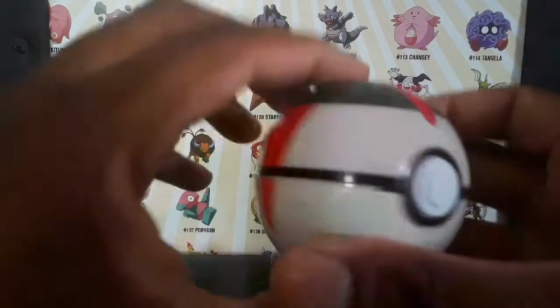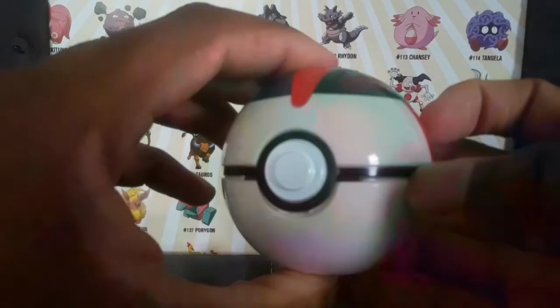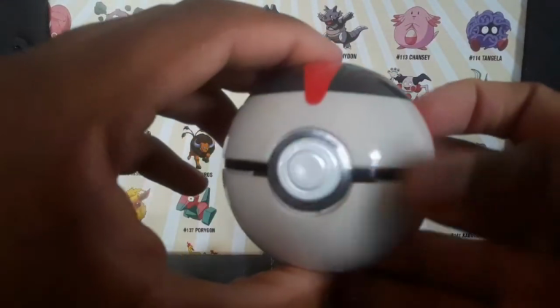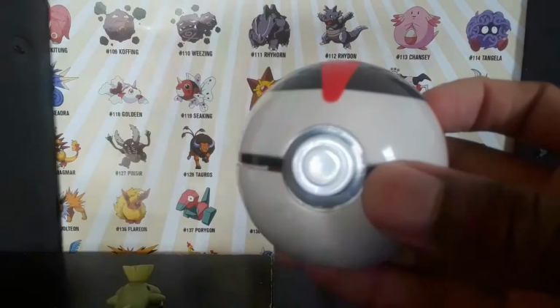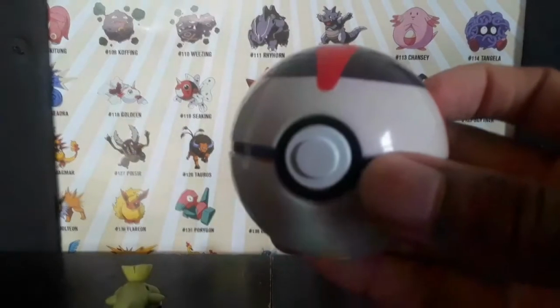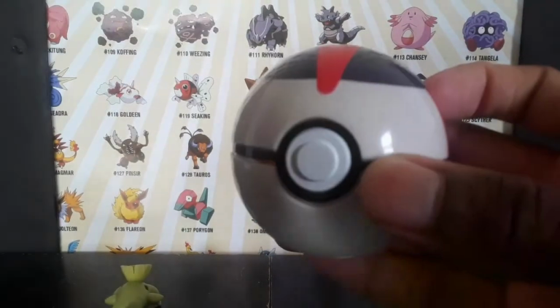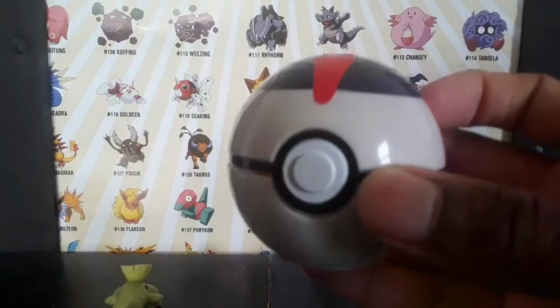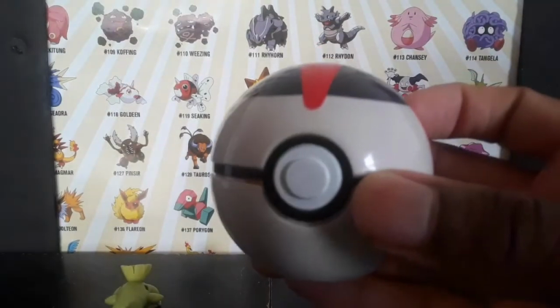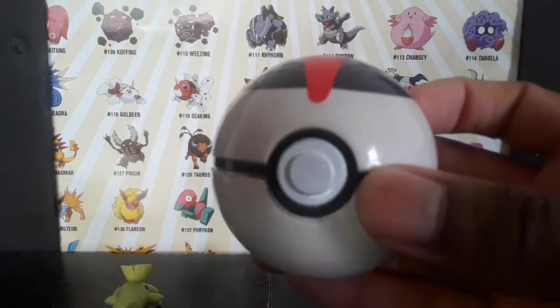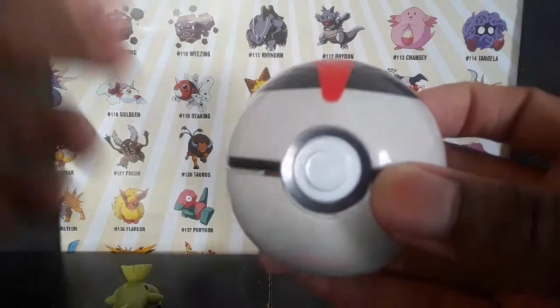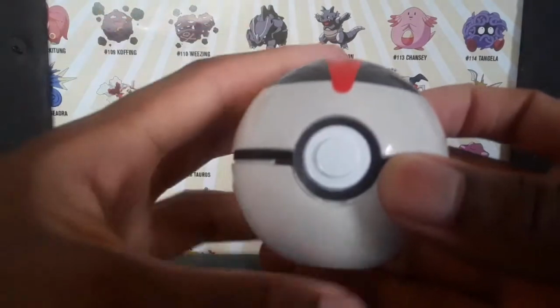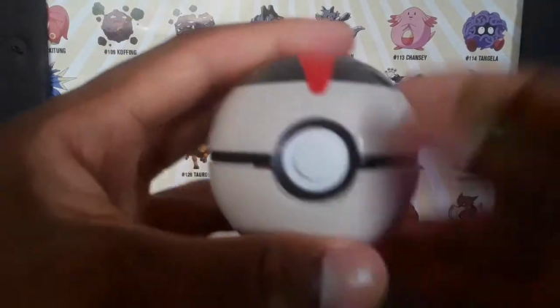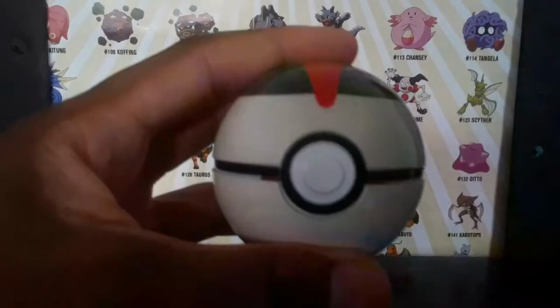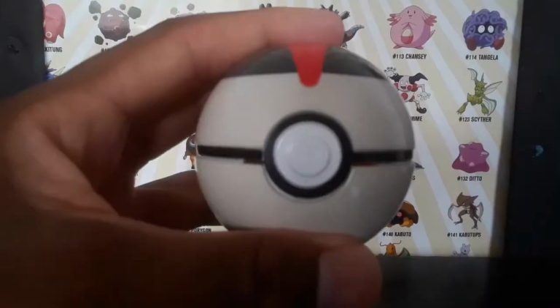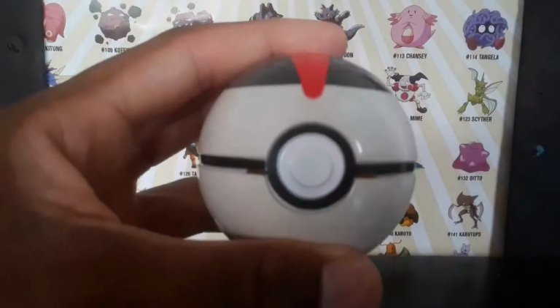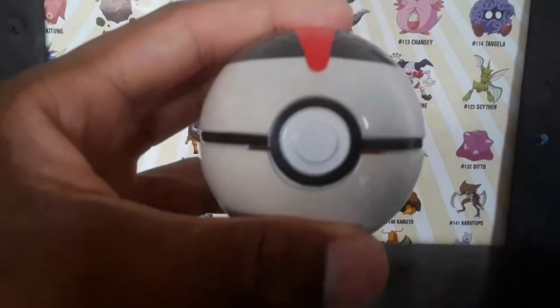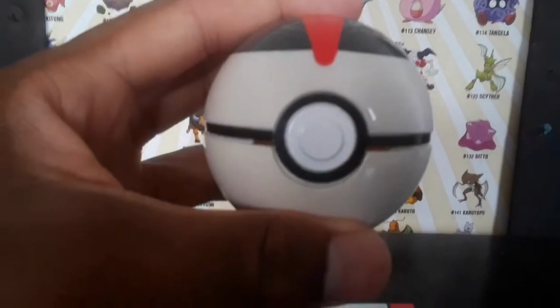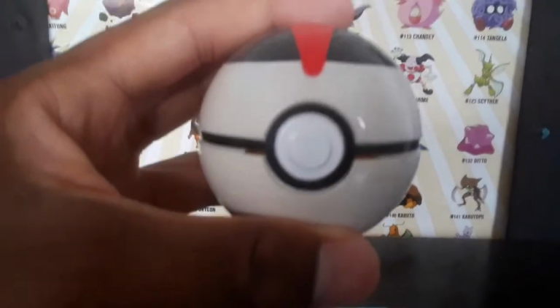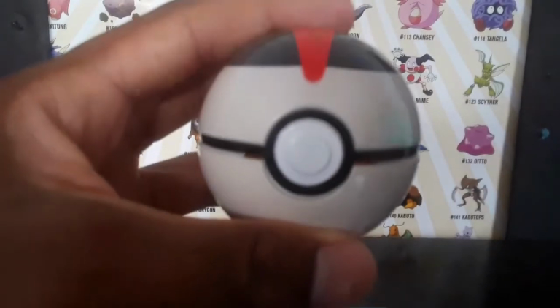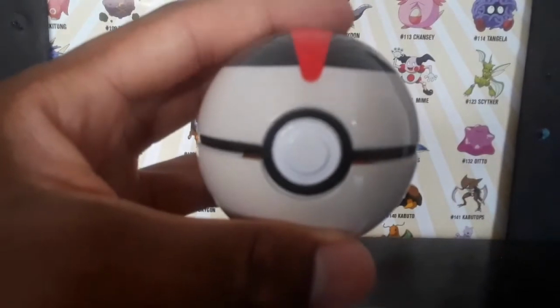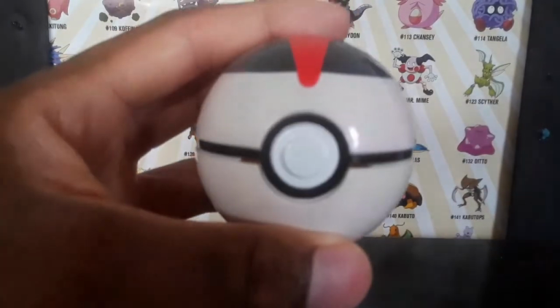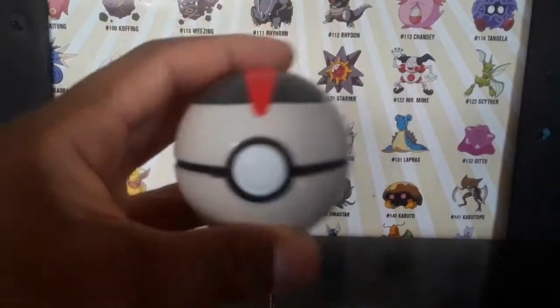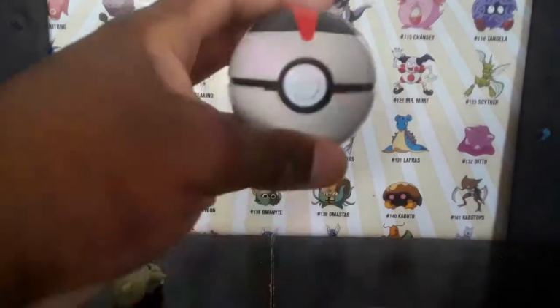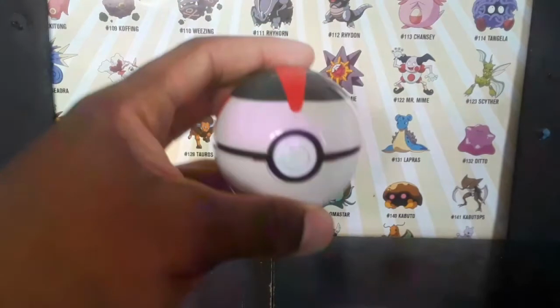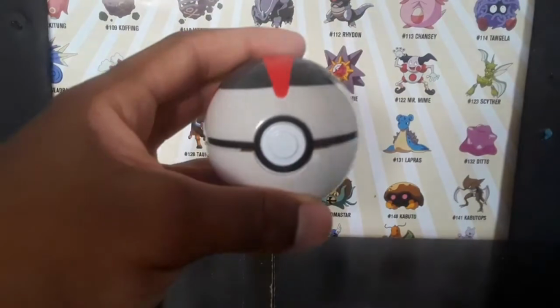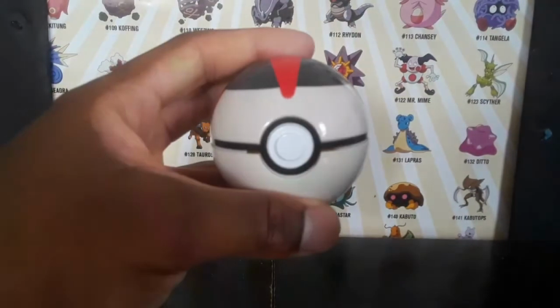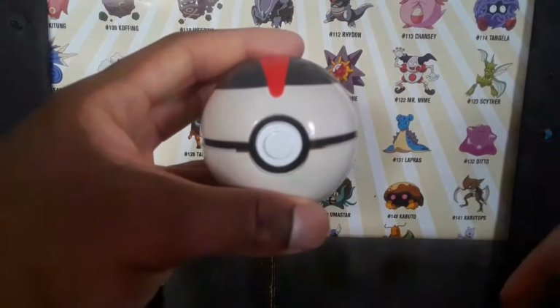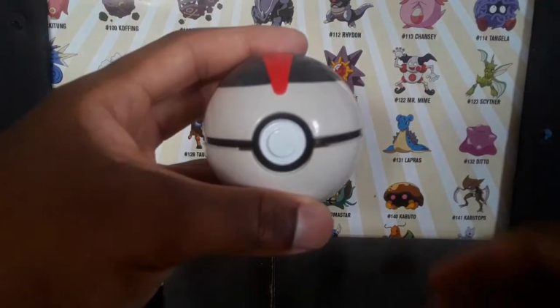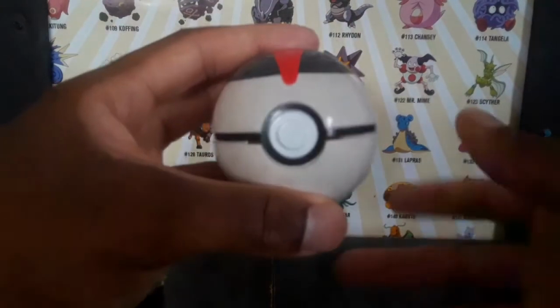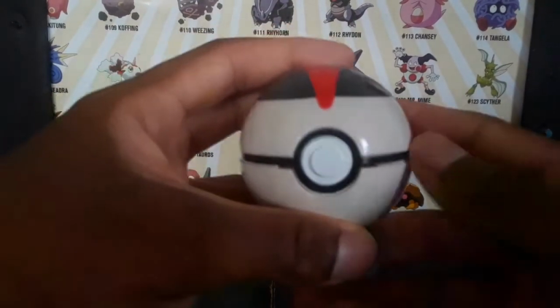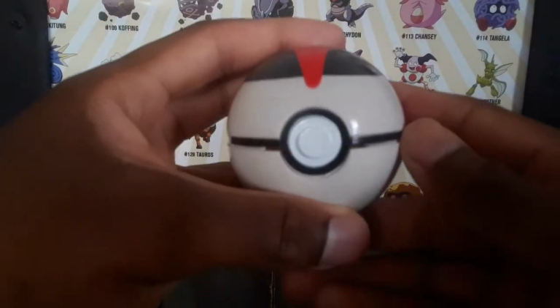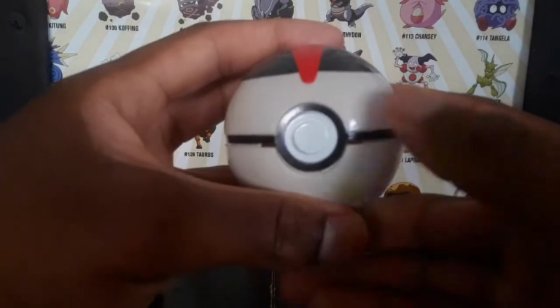The Timer Ball is specific to when you throw the ball trying to catch a Pokémon in battle — the more turns in the battle, the better chance to catch it.